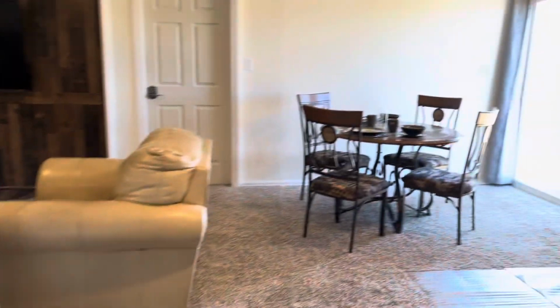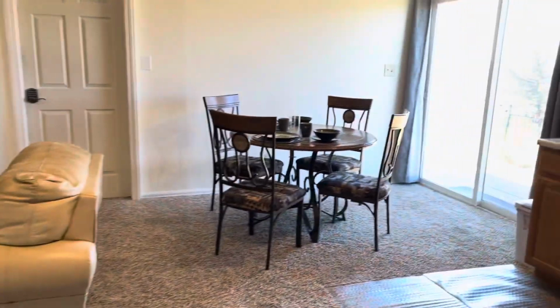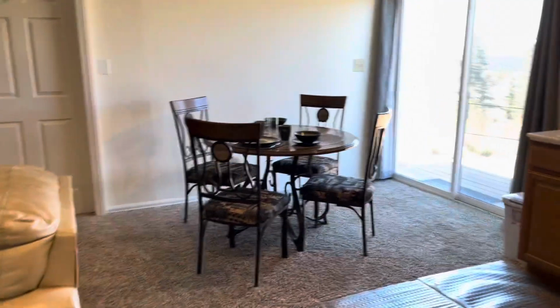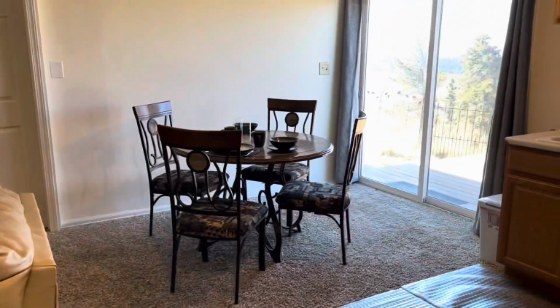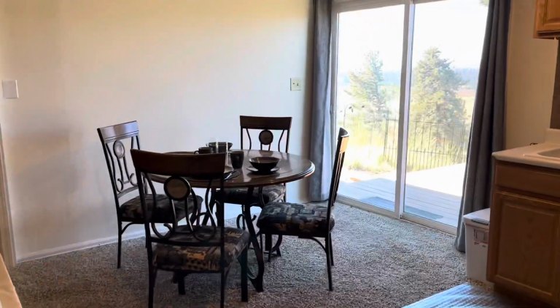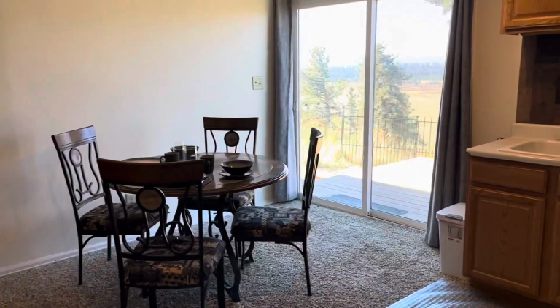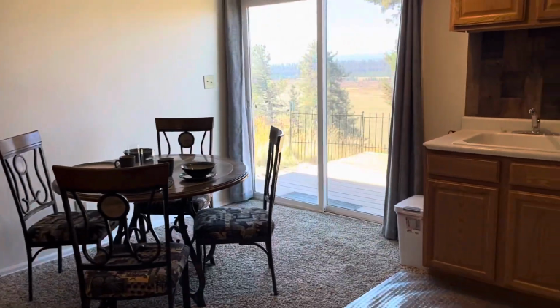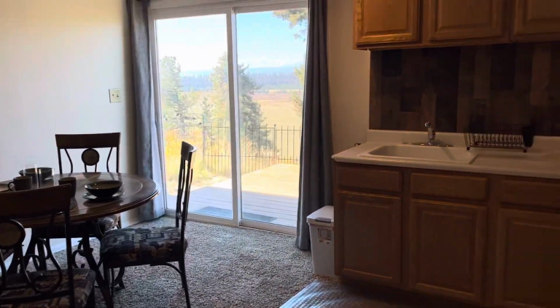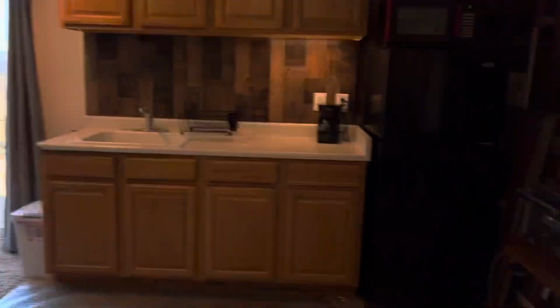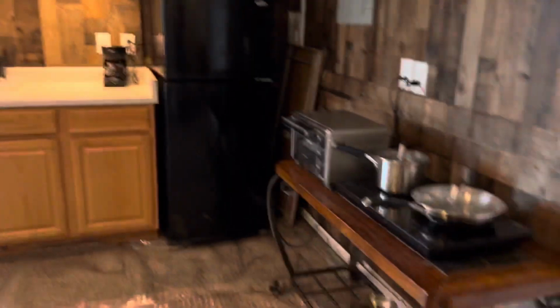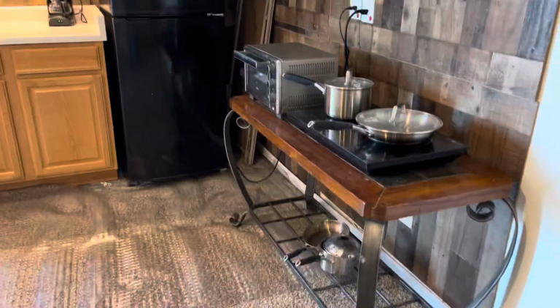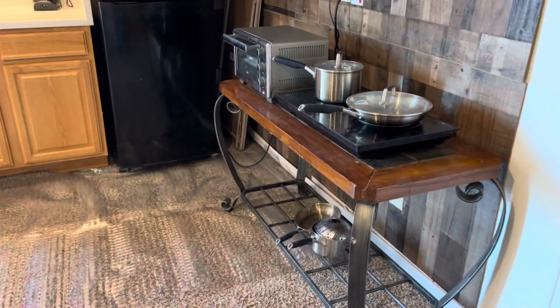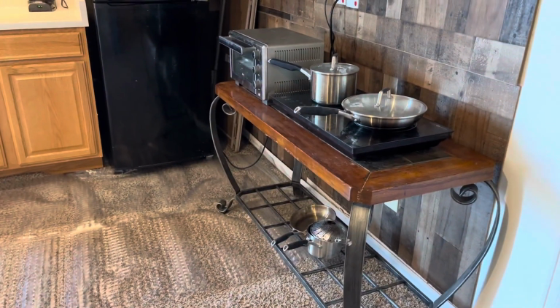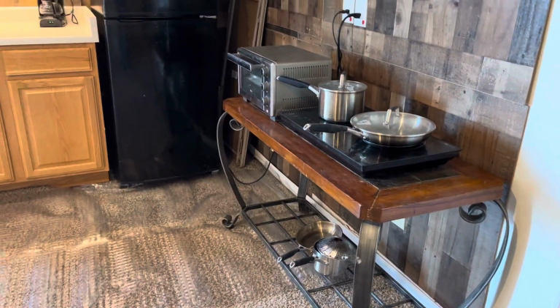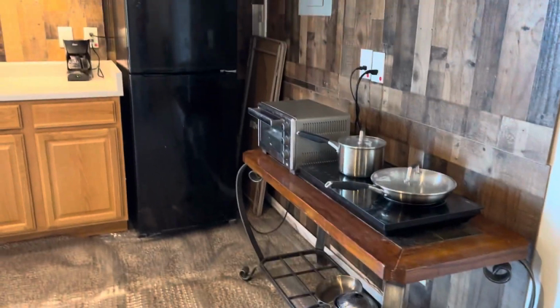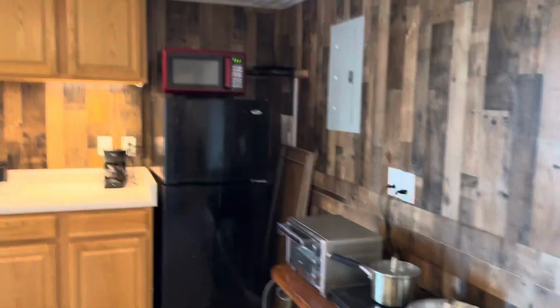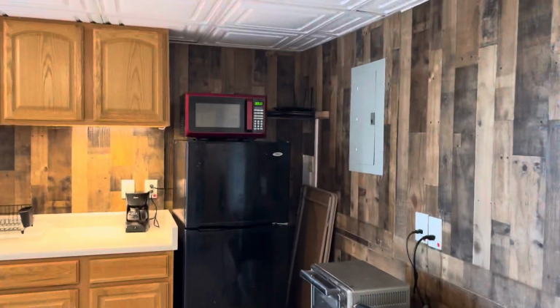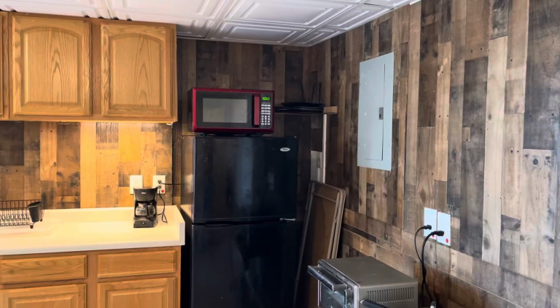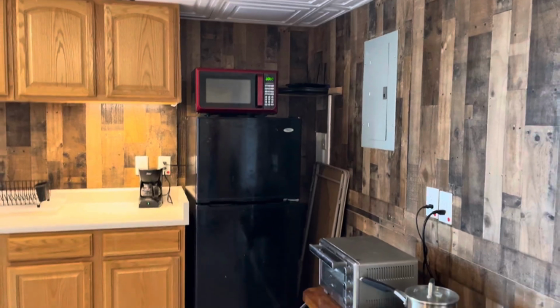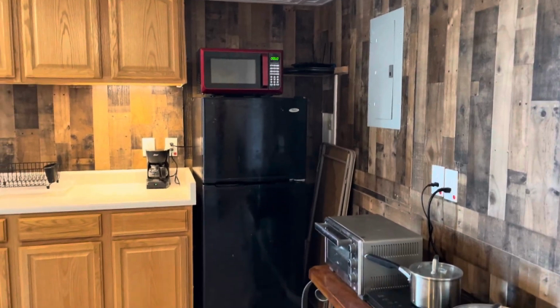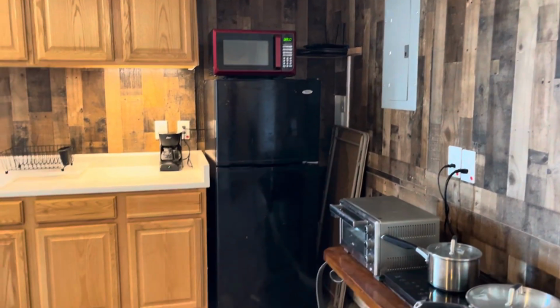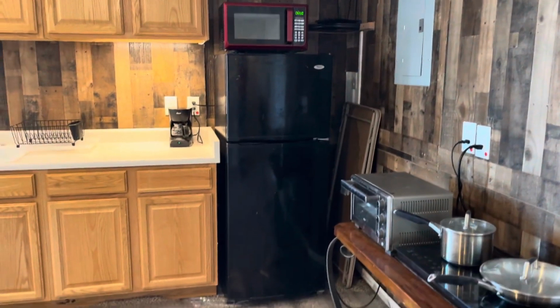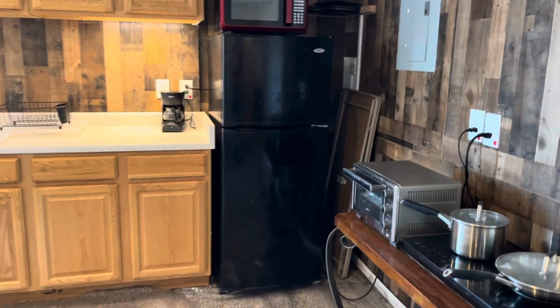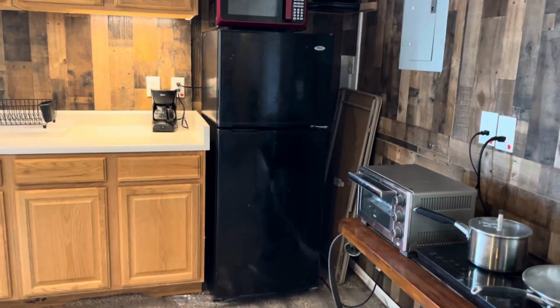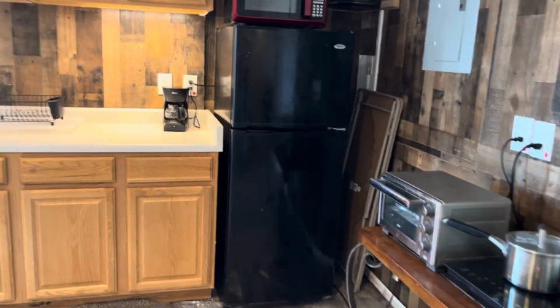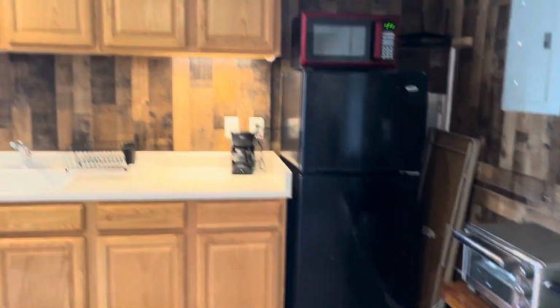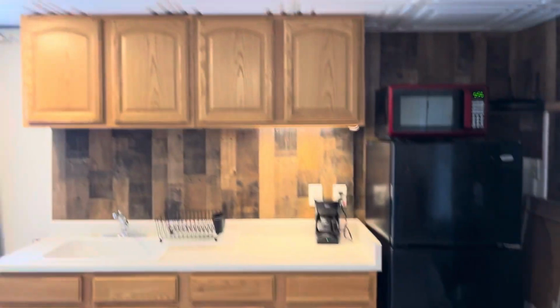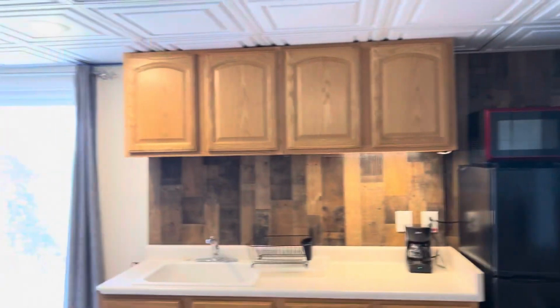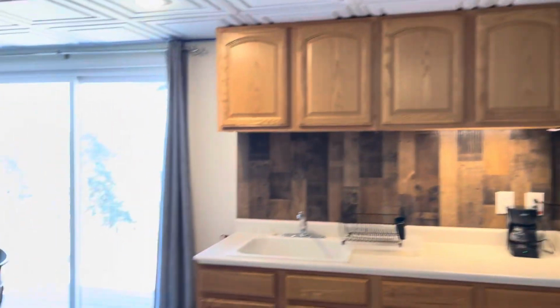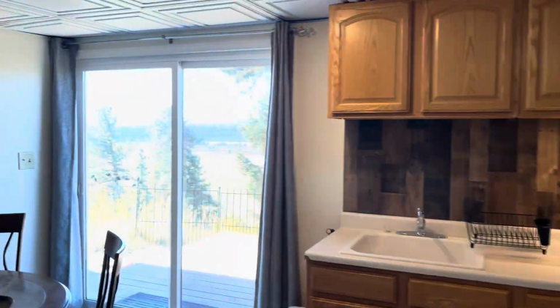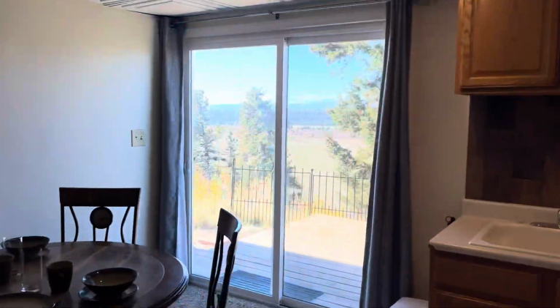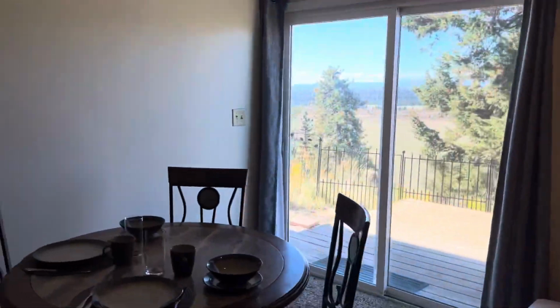Then we walk out back to the living room. You can see the kitchen with all the necessary appliances: microwave, air fryer, refrigerator, induction cooker, coffee maker, etc.